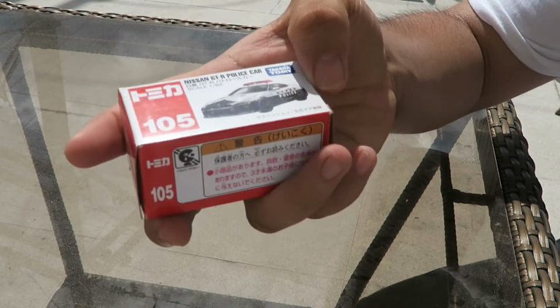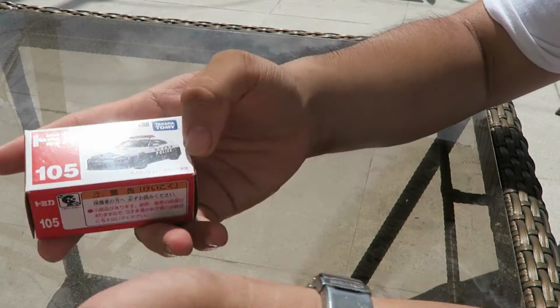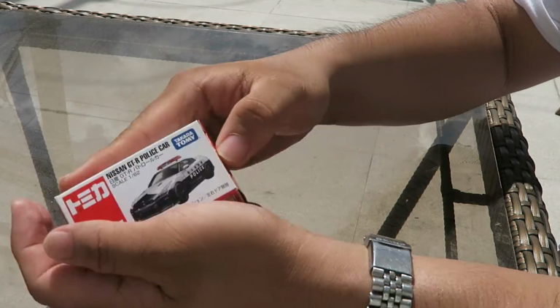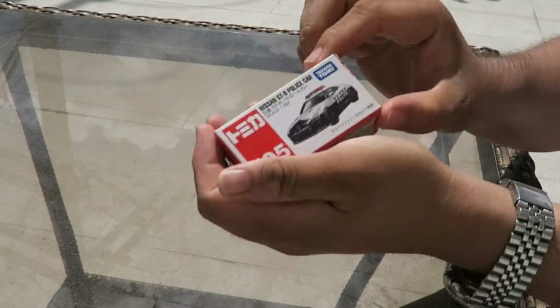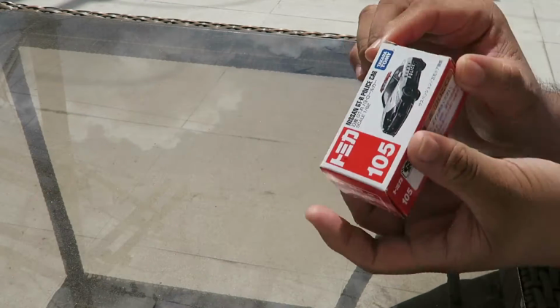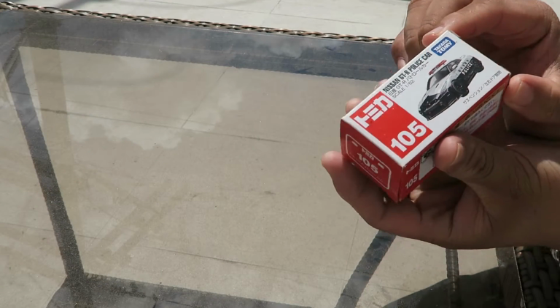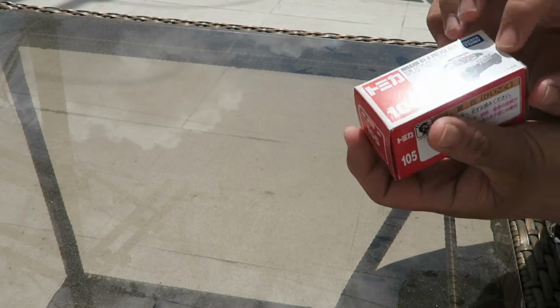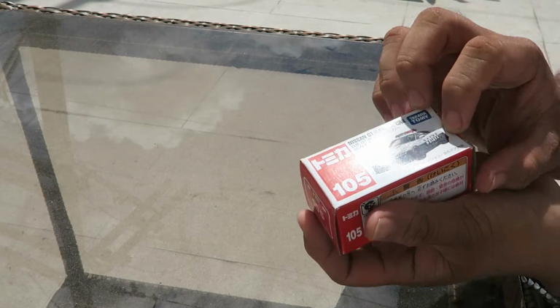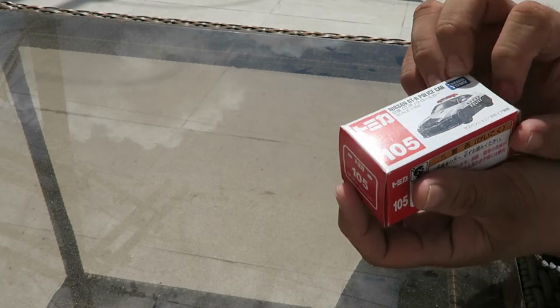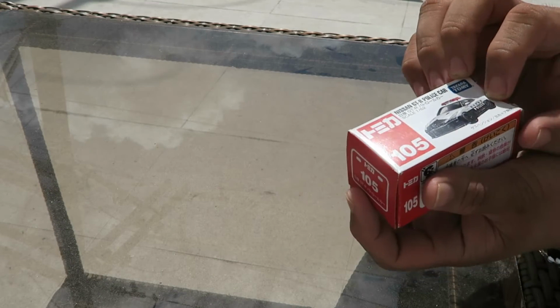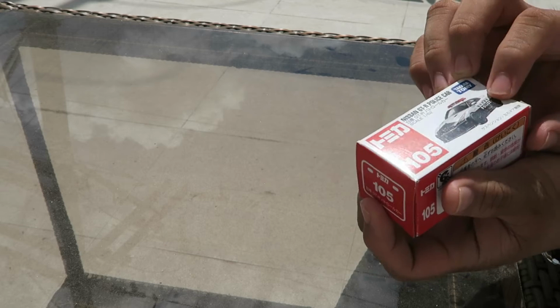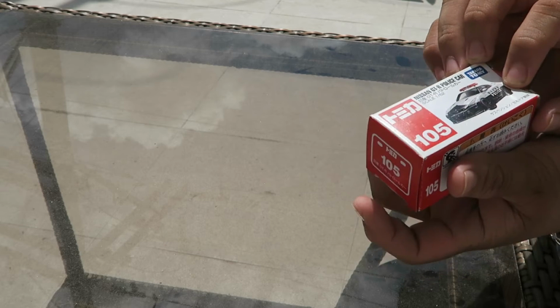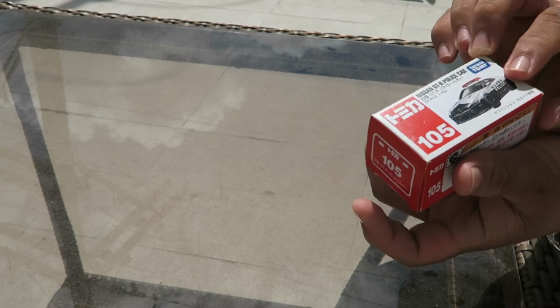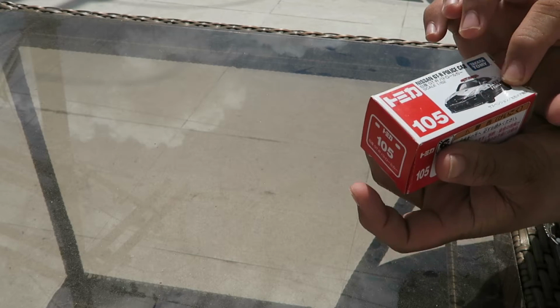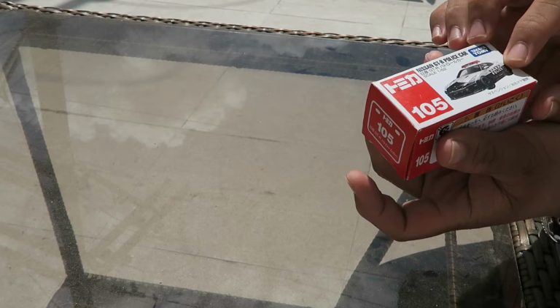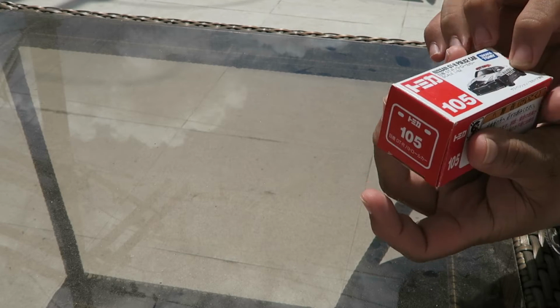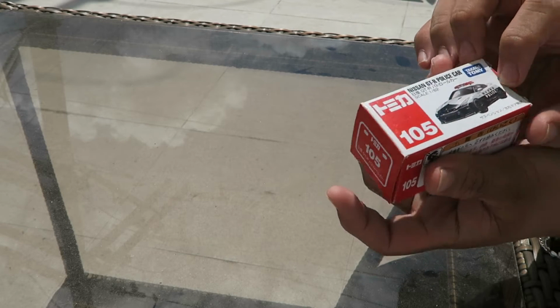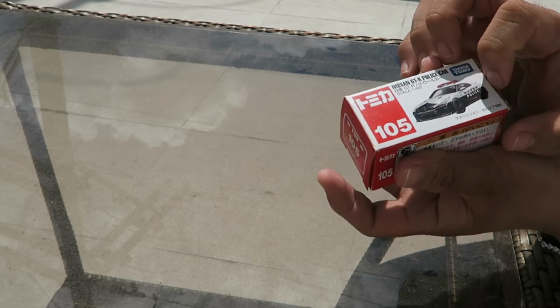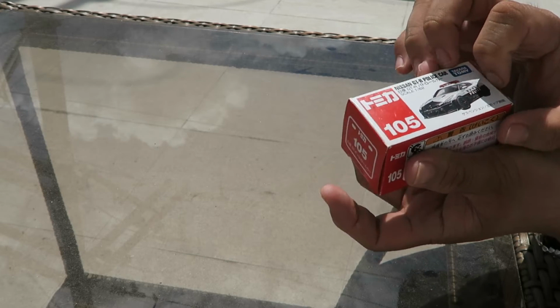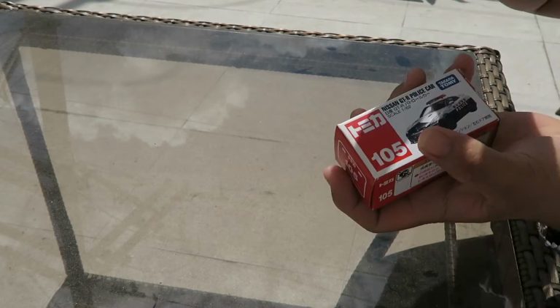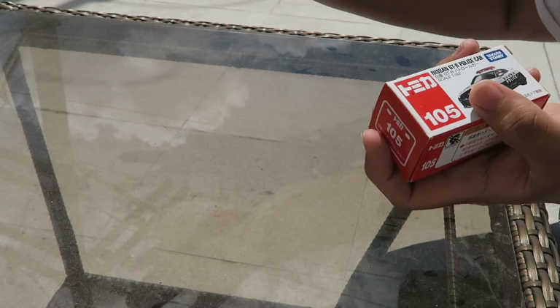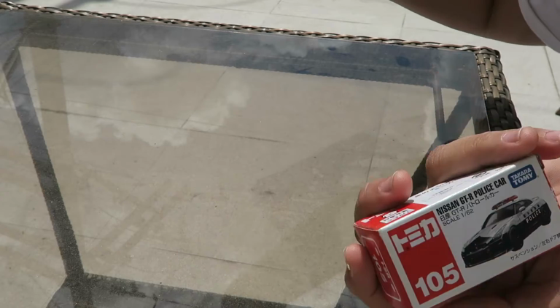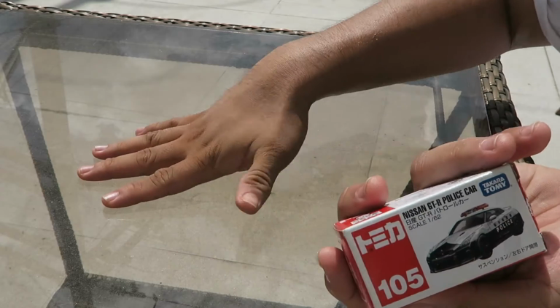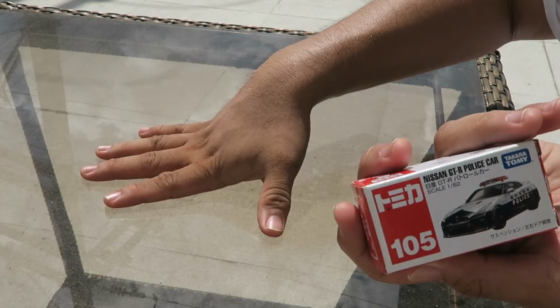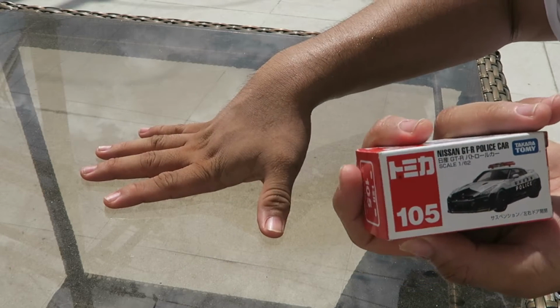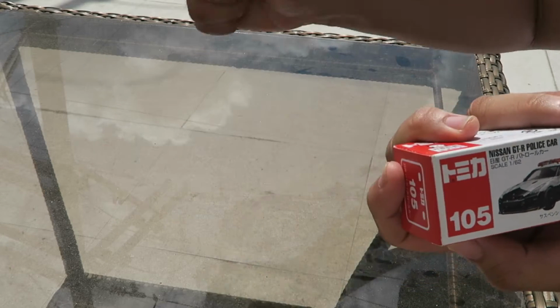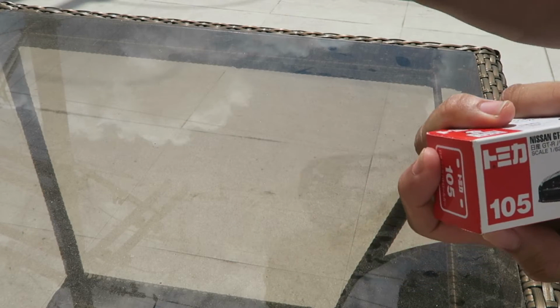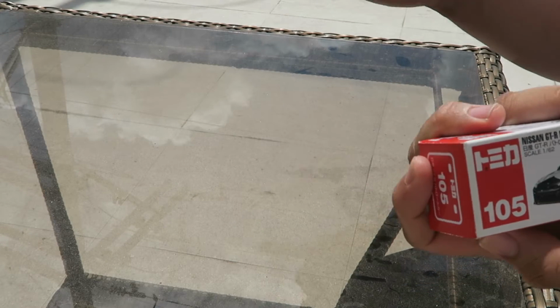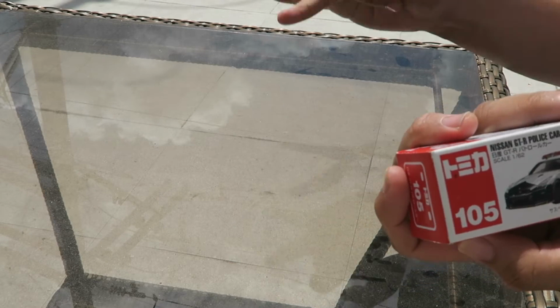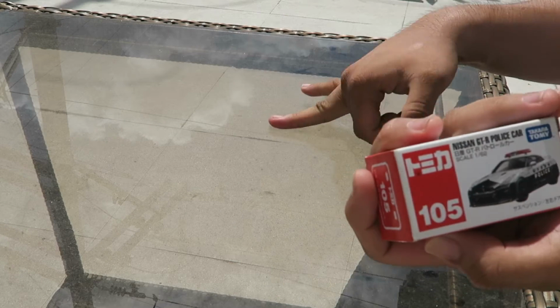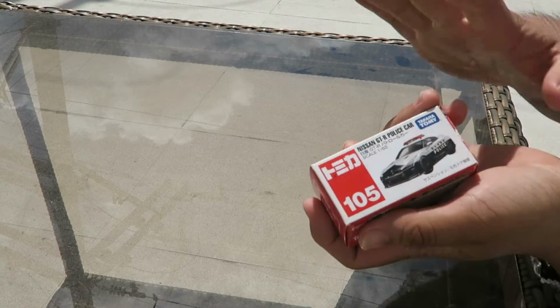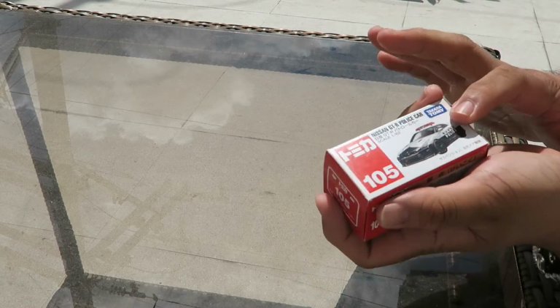As you know, the GT-R is my most favorite car of all time. My most favorite is actually the R32, then R33, R34, then this GT-R.